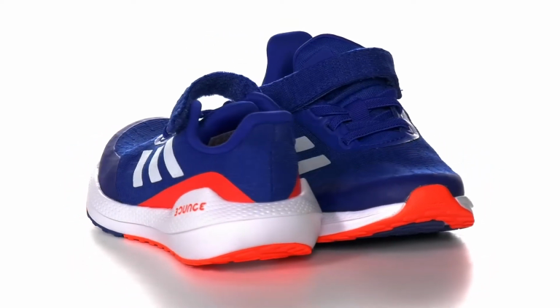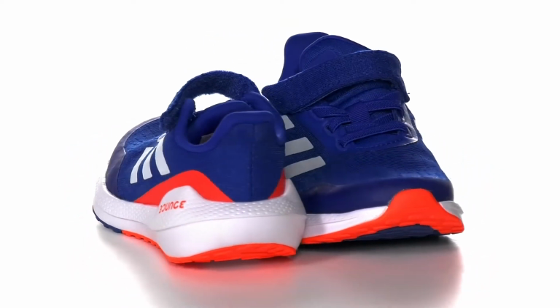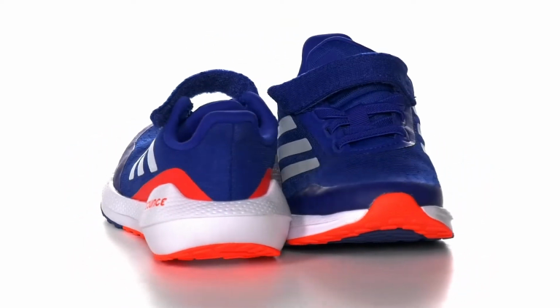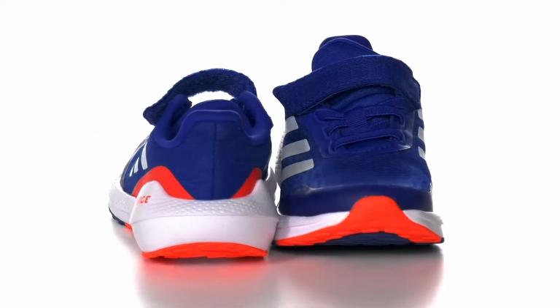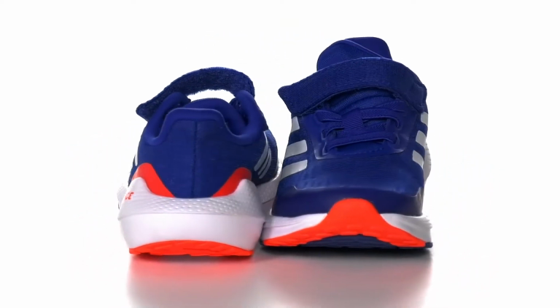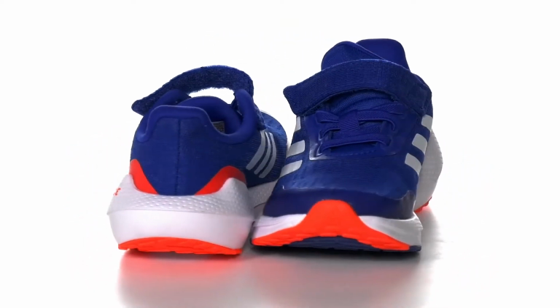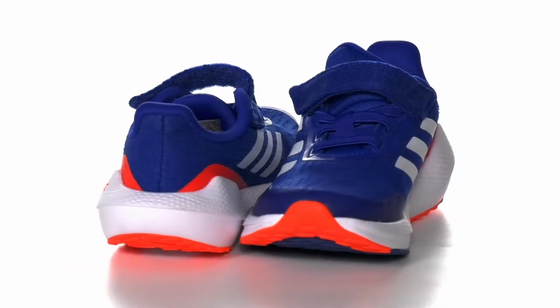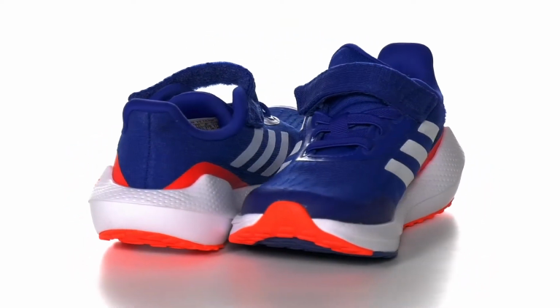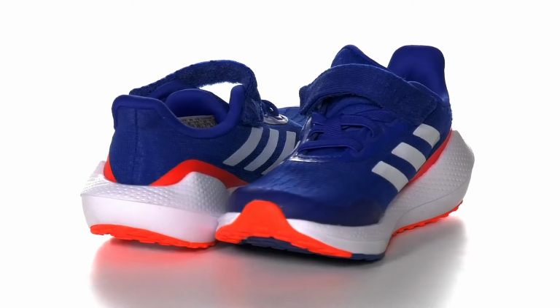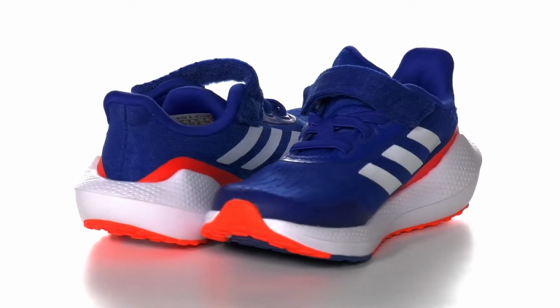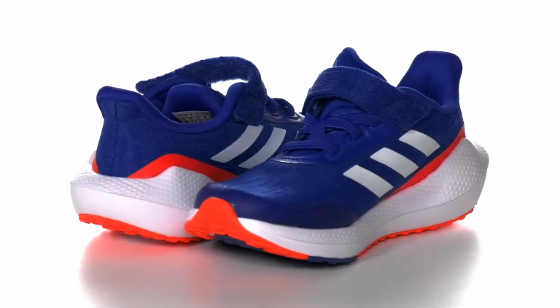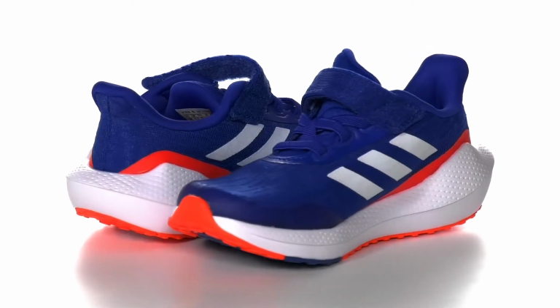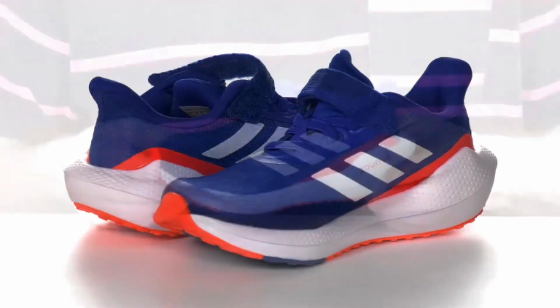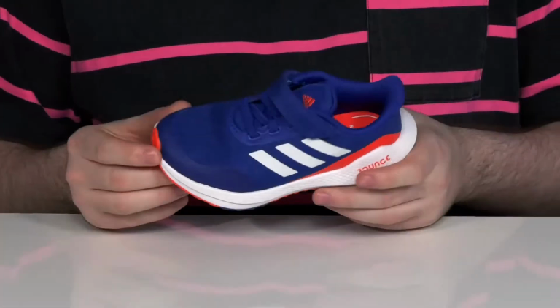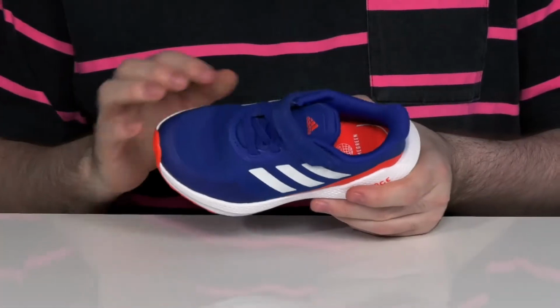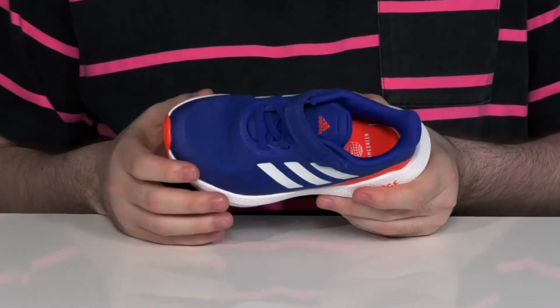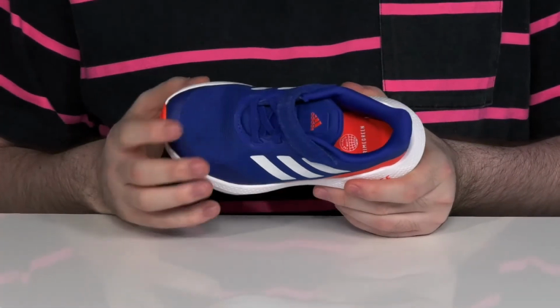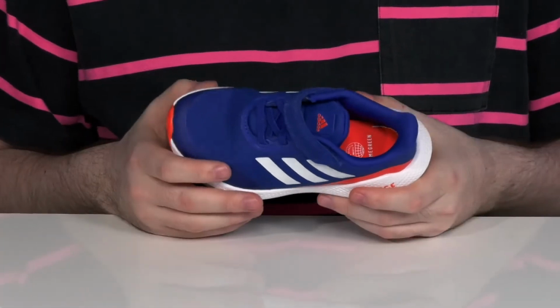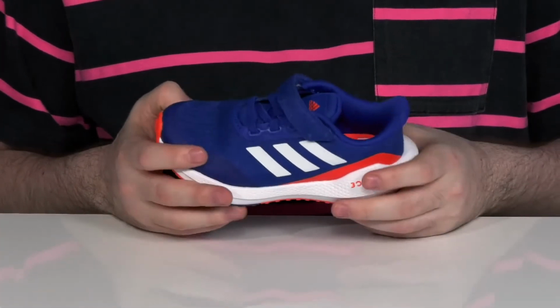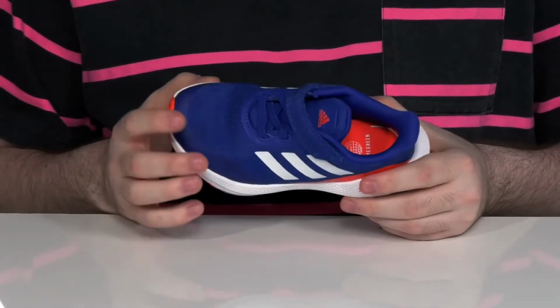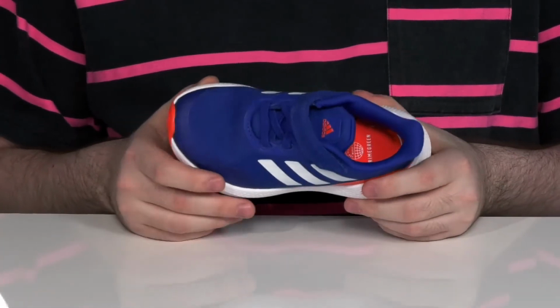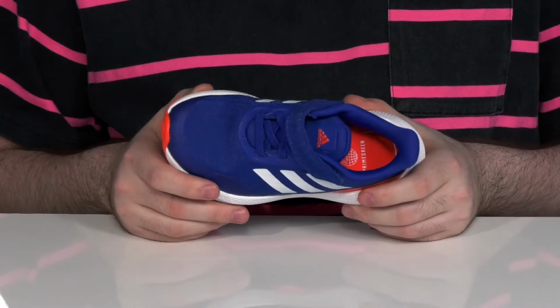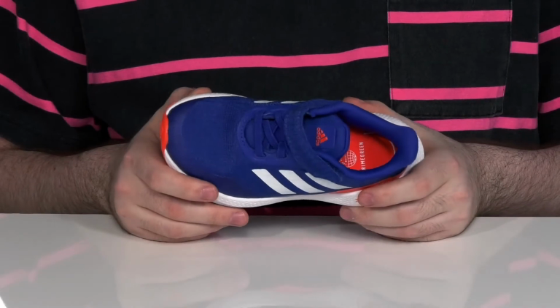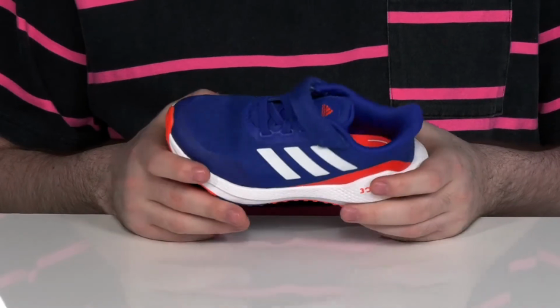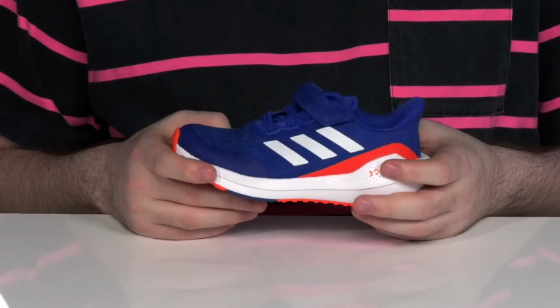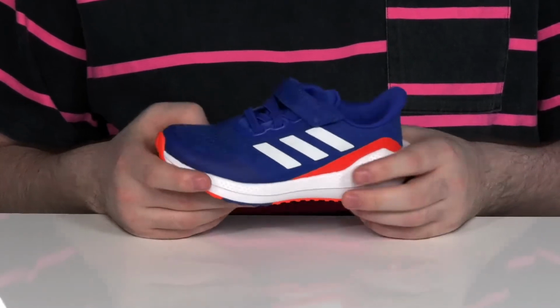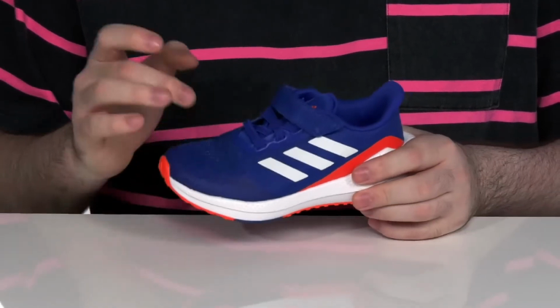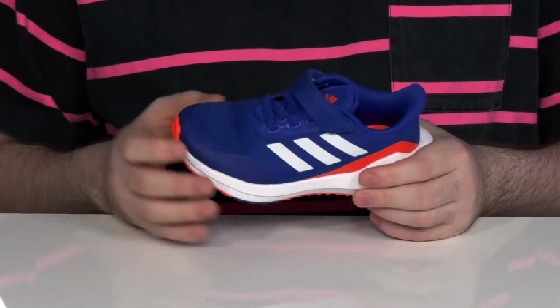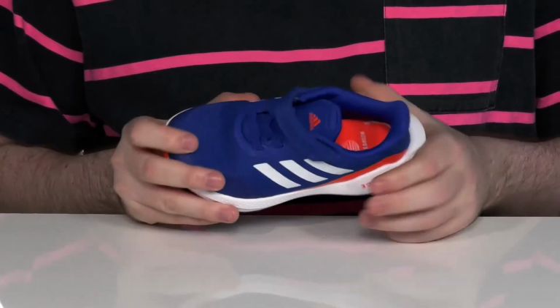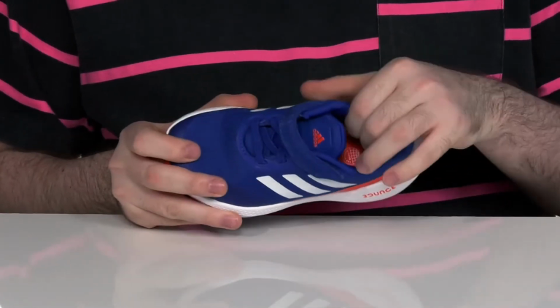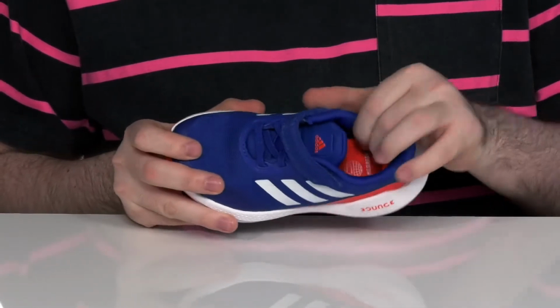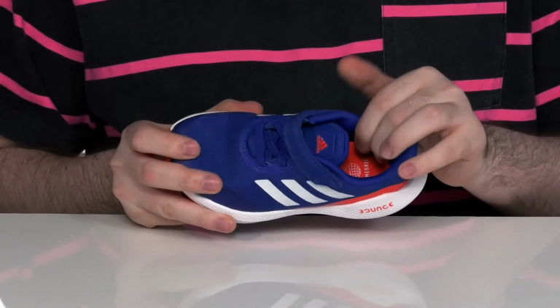Let your little kids run in confidence and style with these shoes from Adidas. These shoes have a synthetic and textile upper with a lightweight mesh design on the forefoot, keeping the airflow moving with the textile lining on the inside.